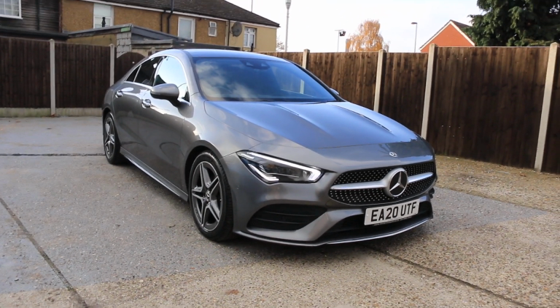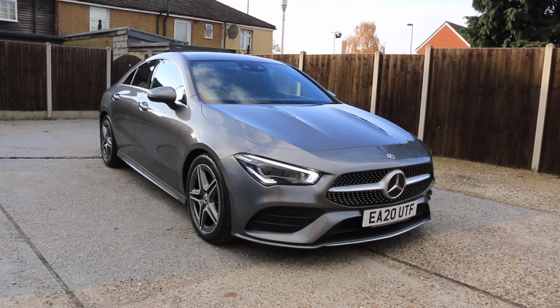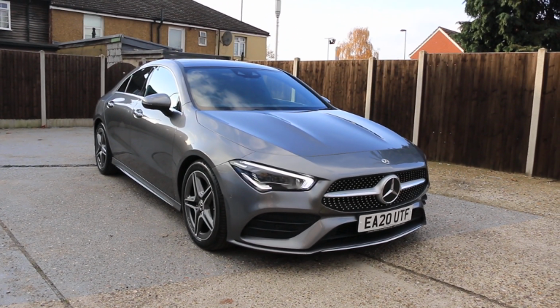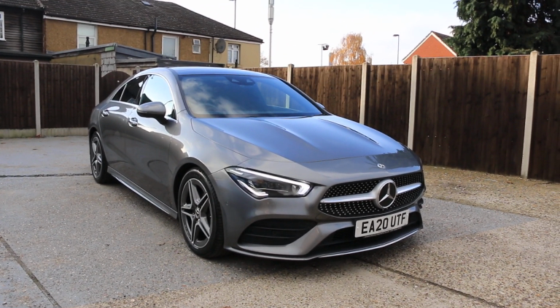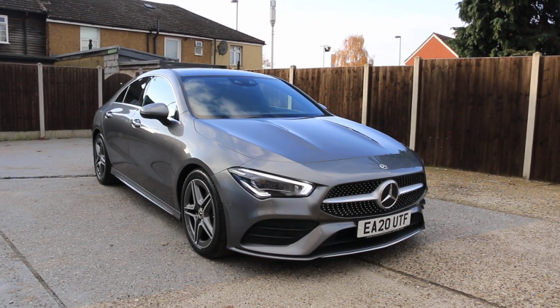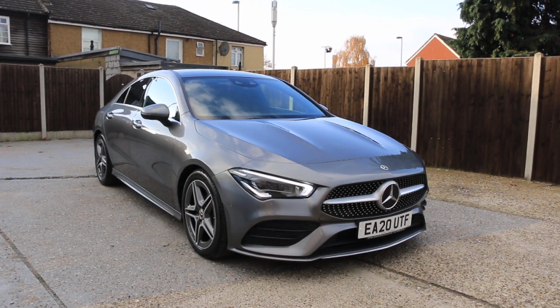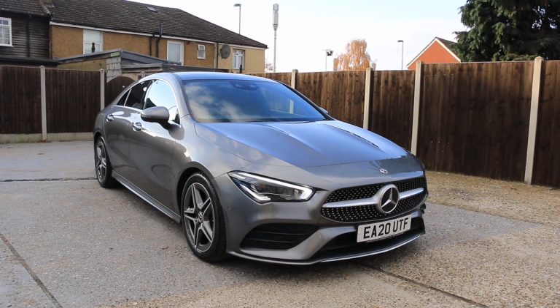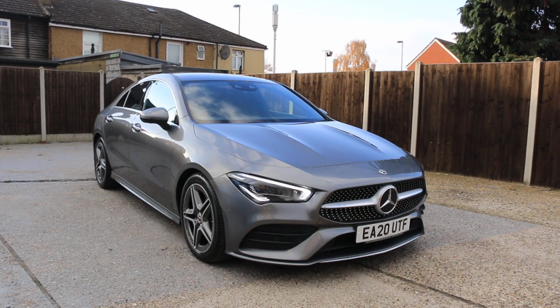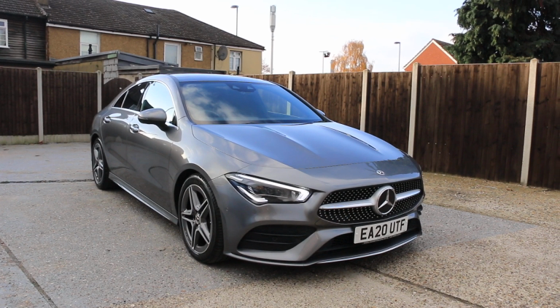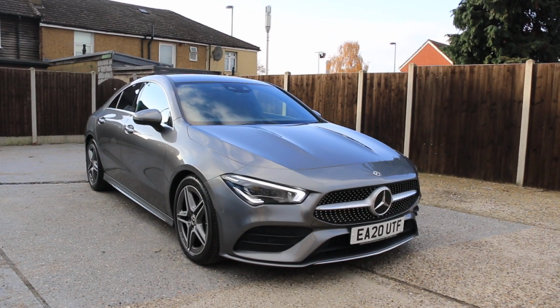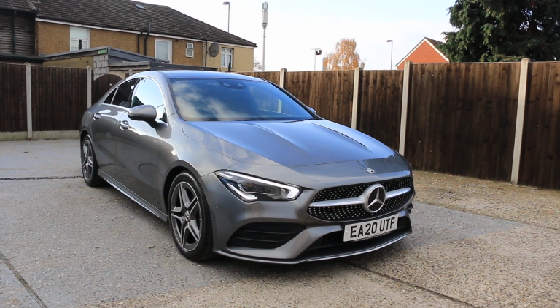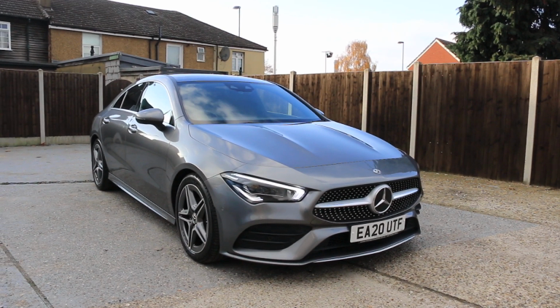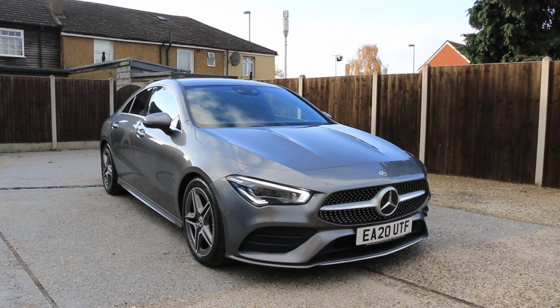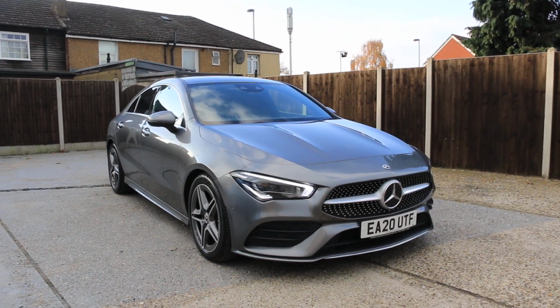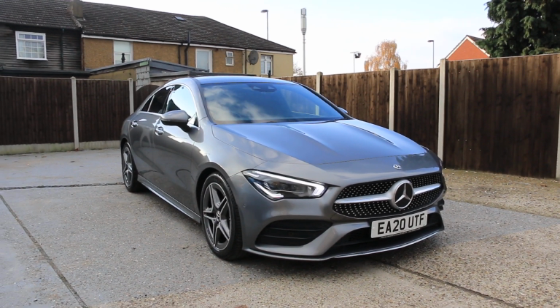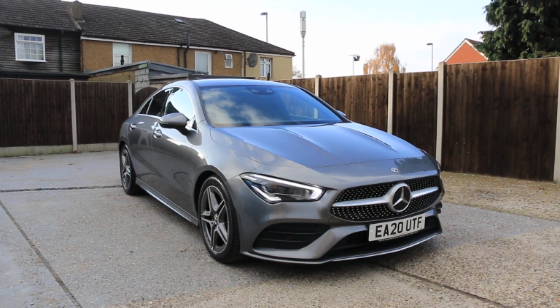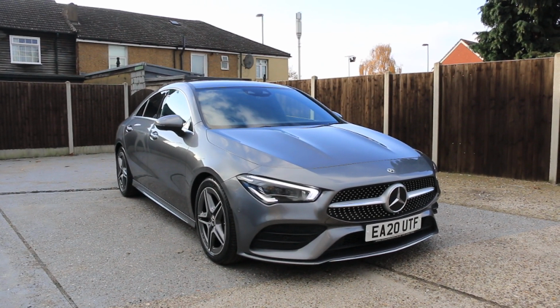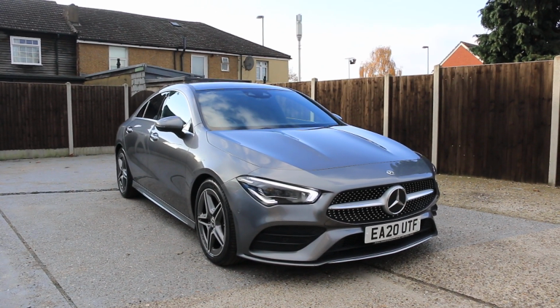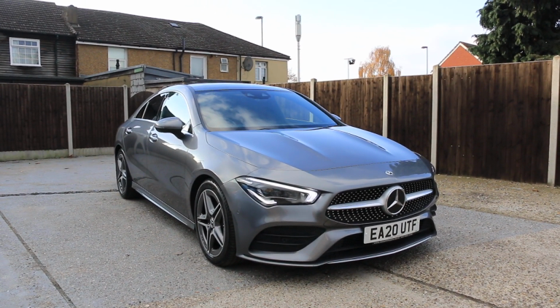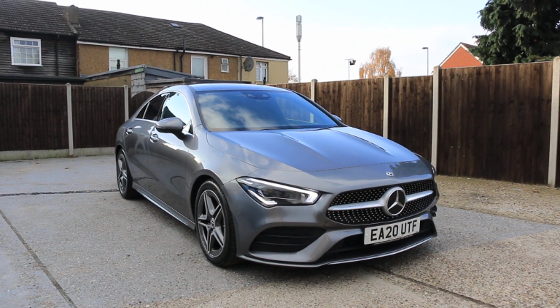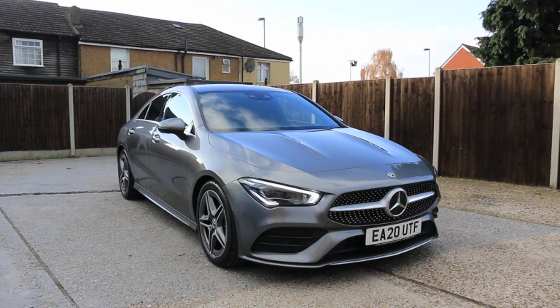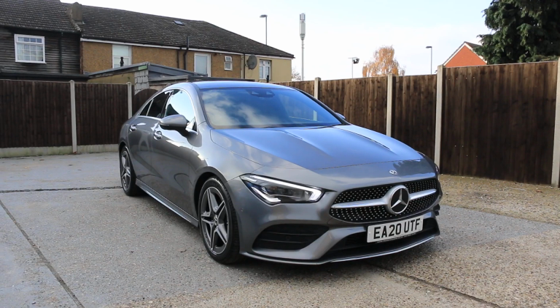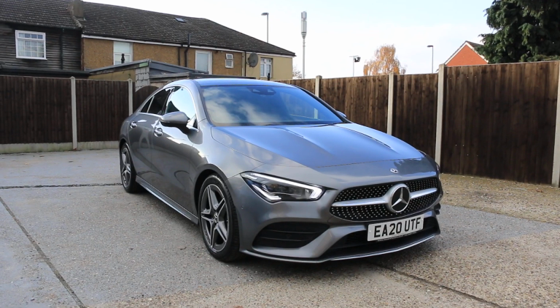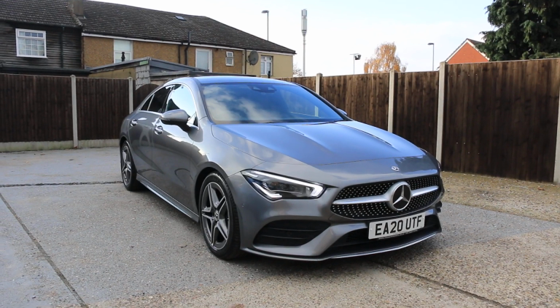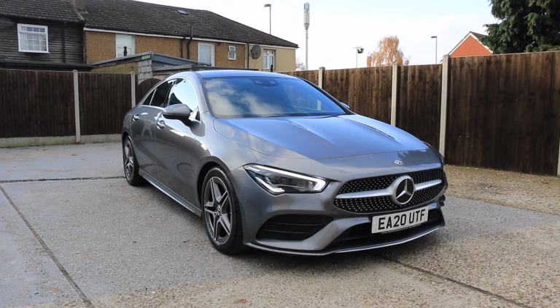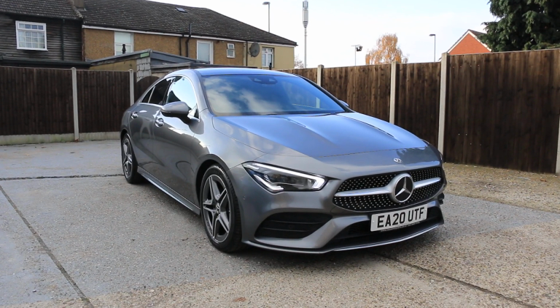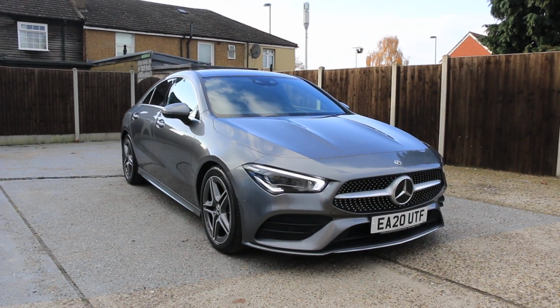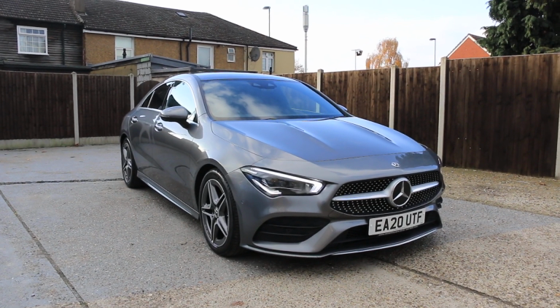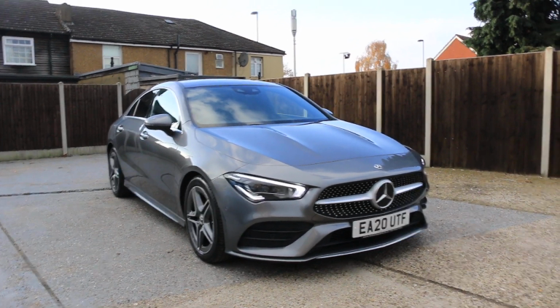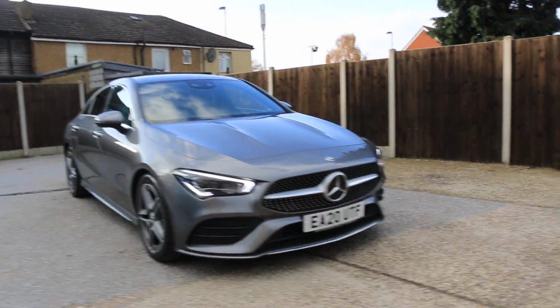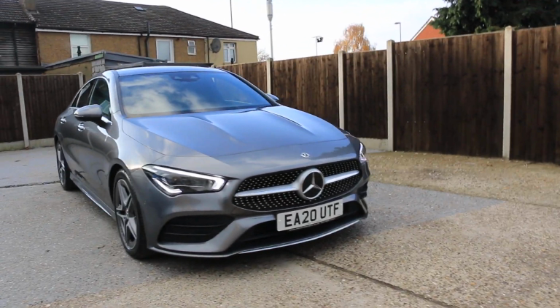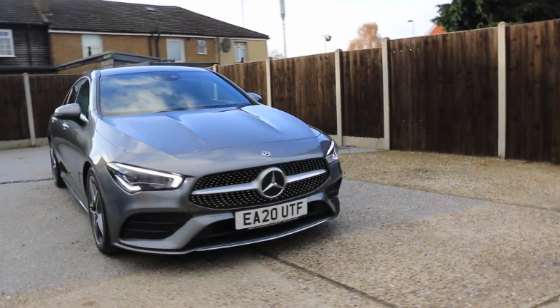Now available at McCarty Cars: Mercedes CLA 180 petrol, AMG Line, 20 plate. This 2020 model comes in metallic gray and features daytime running lights.